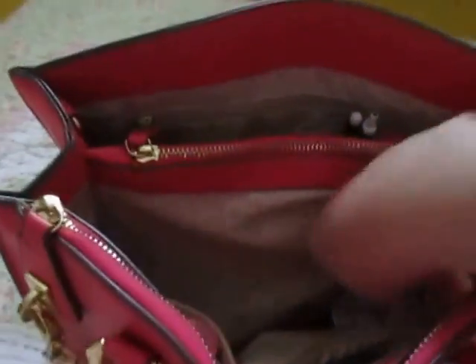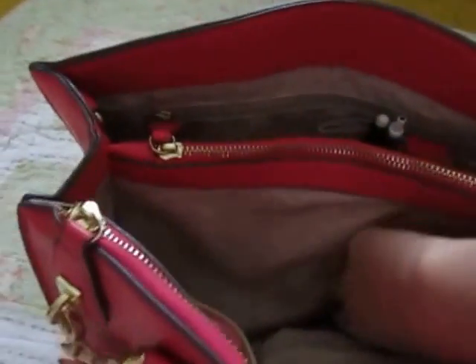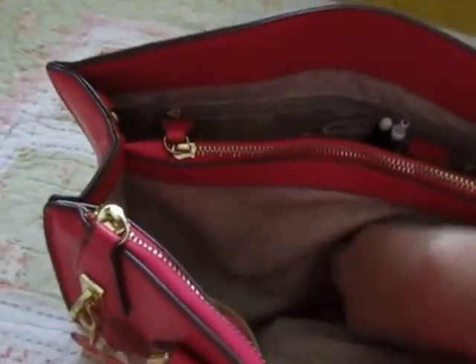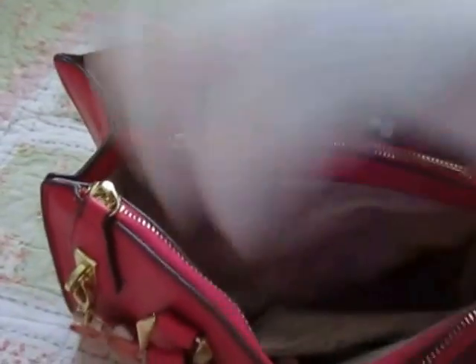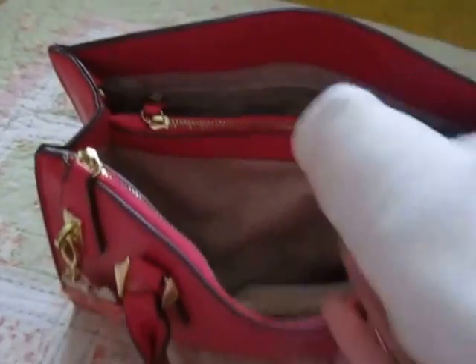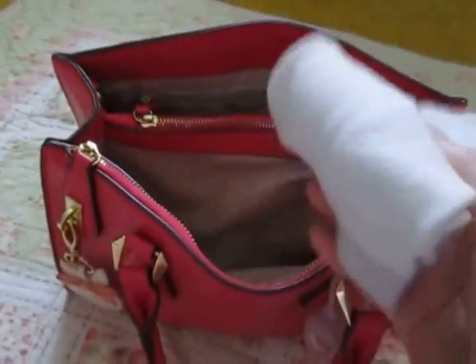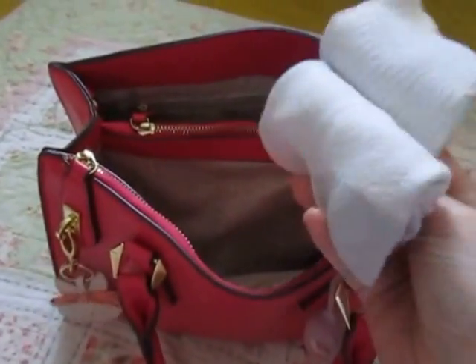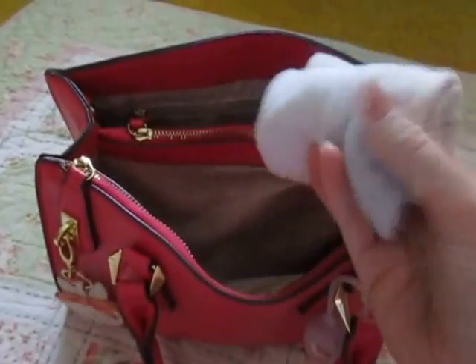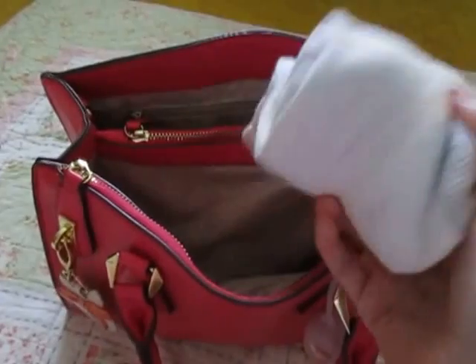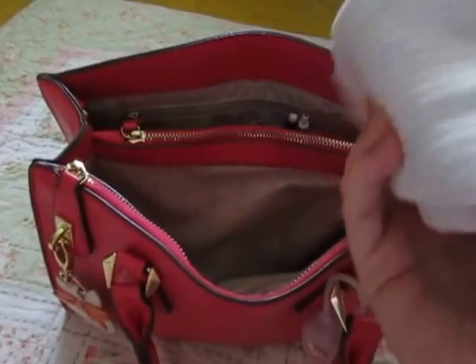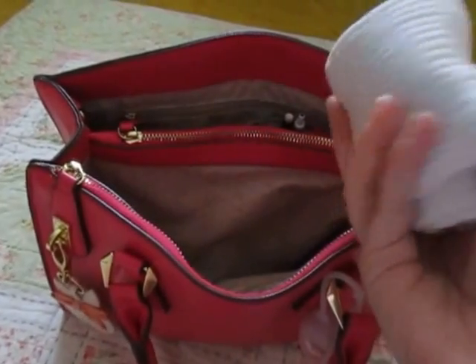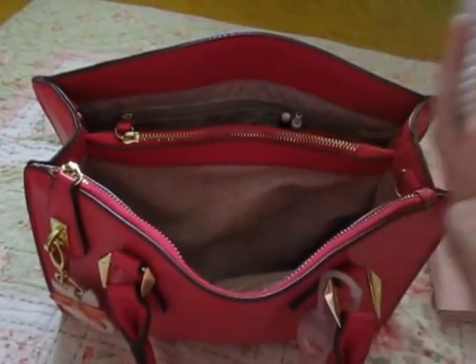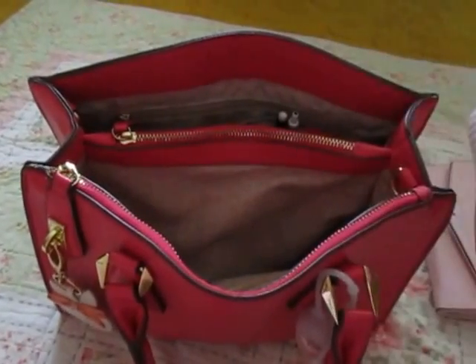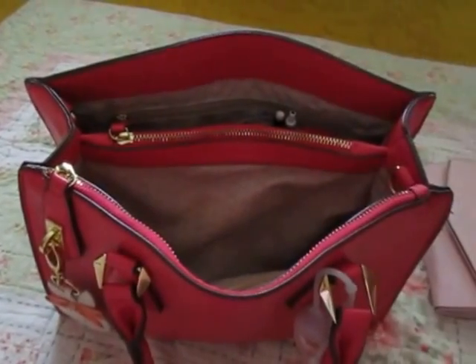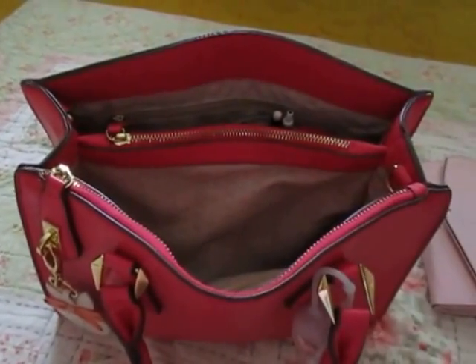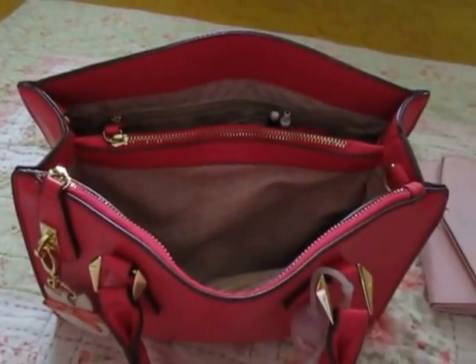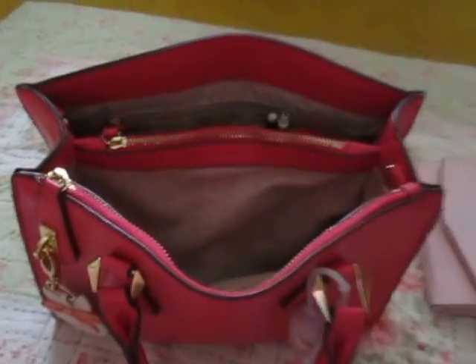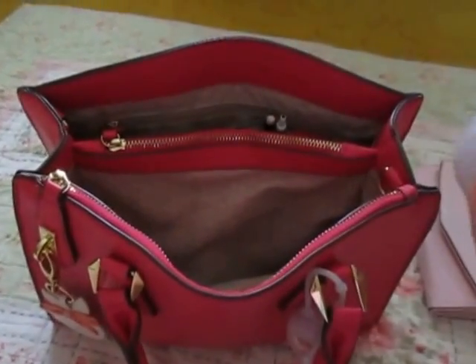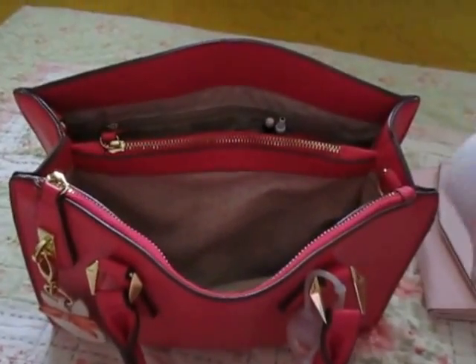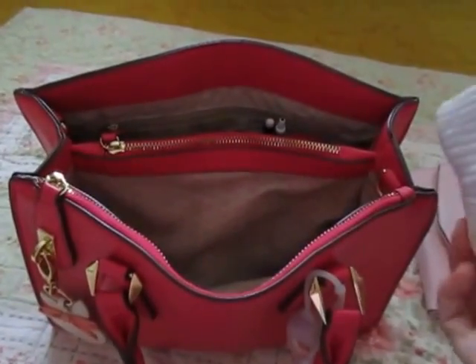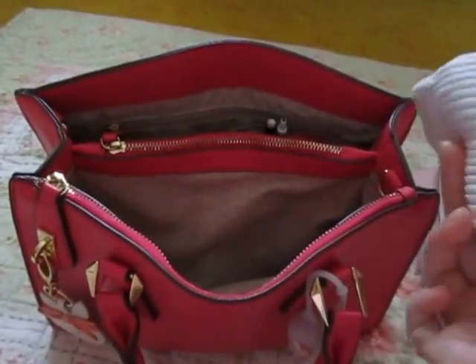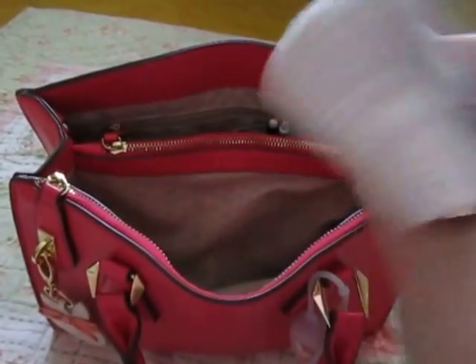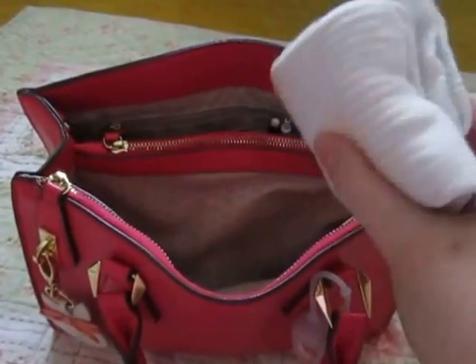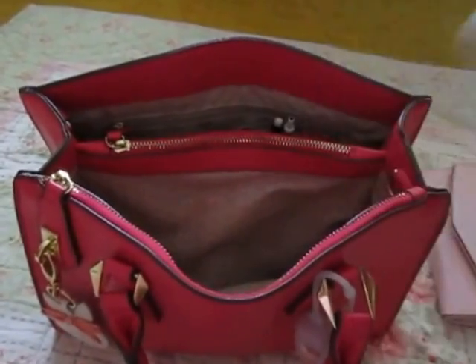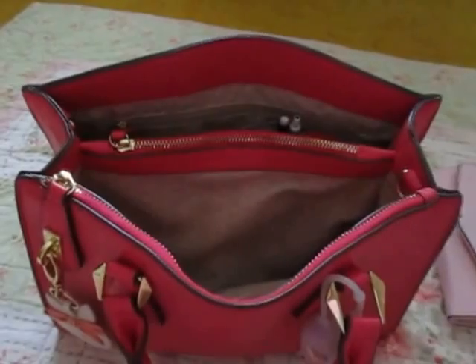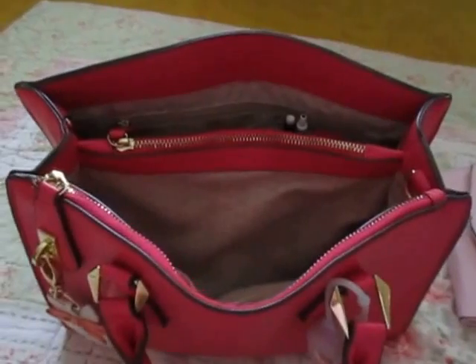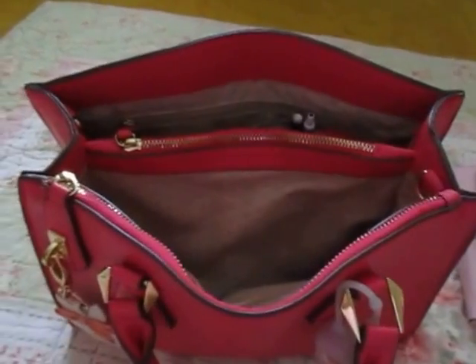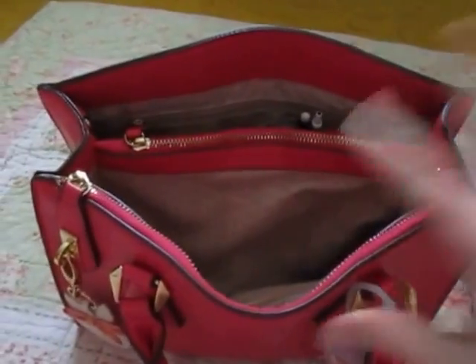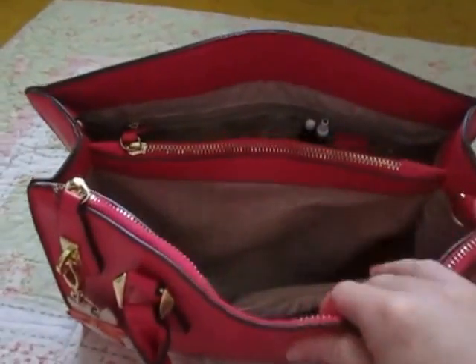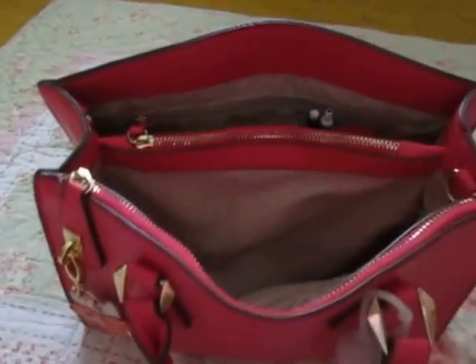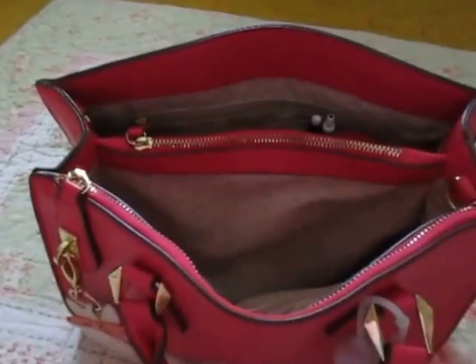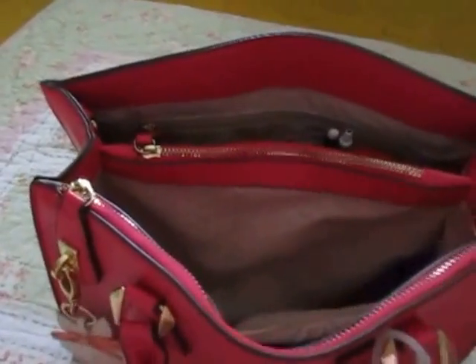I have a pair of socks, just in case me and my friends decide to go bowling. I usually wear flats with no socks, so I decided to pack a pair so I won't have to make a trip to the dollar store.